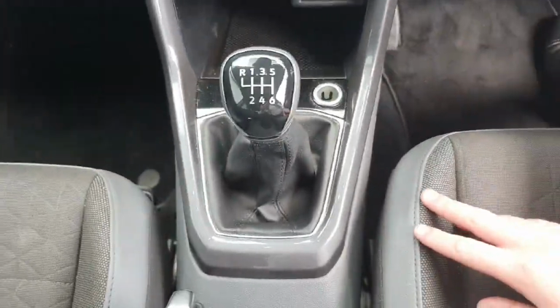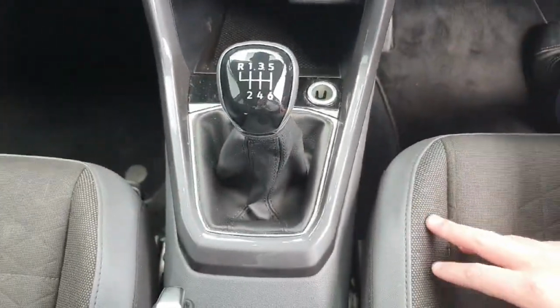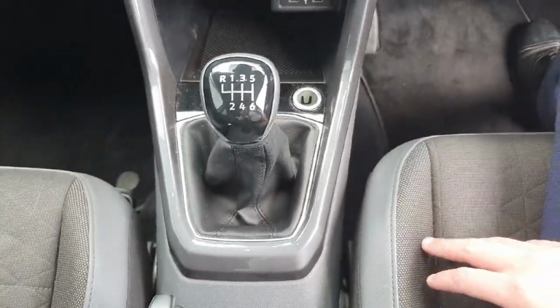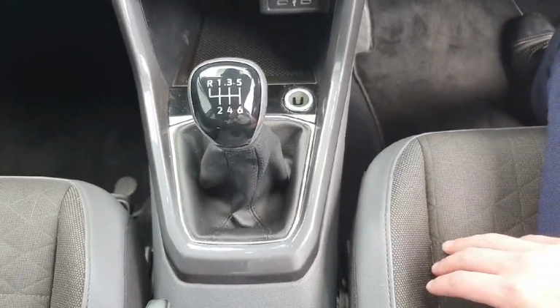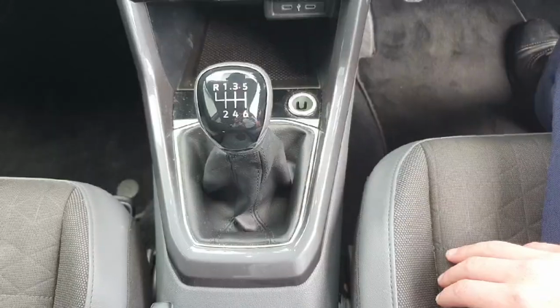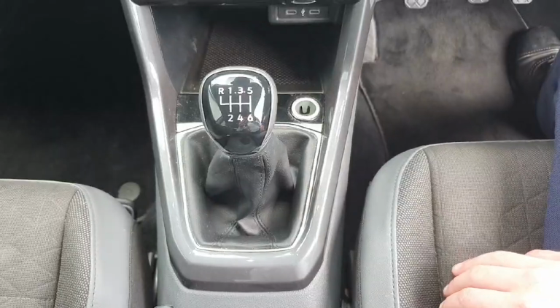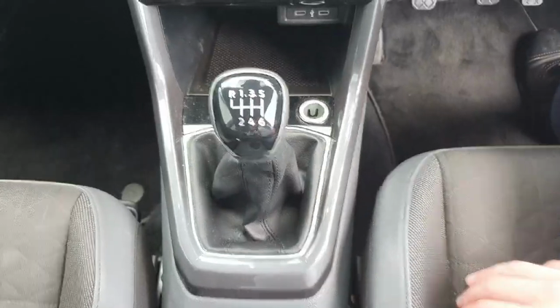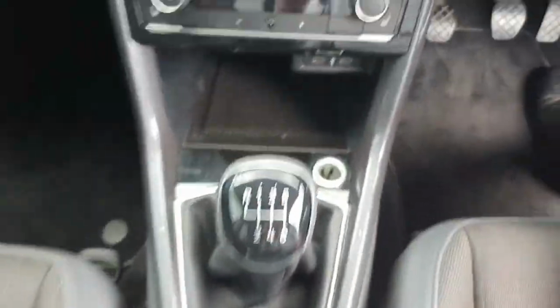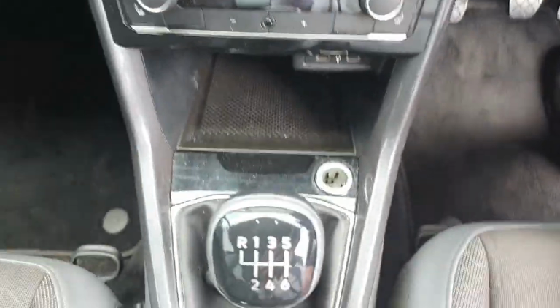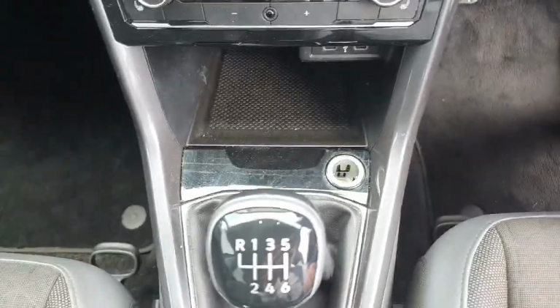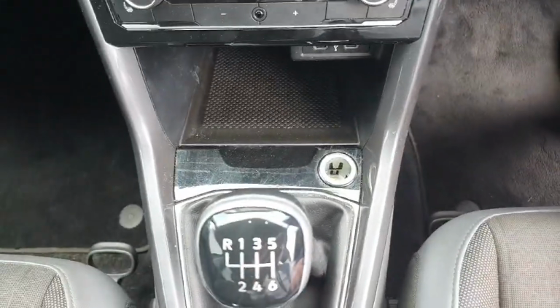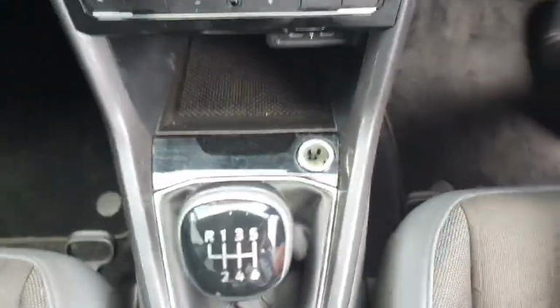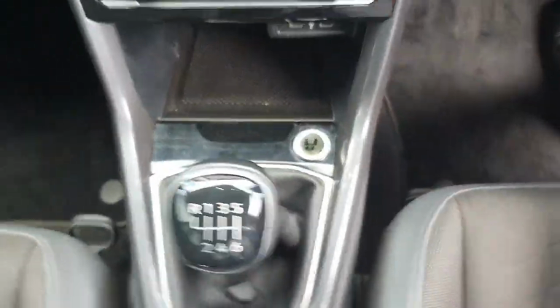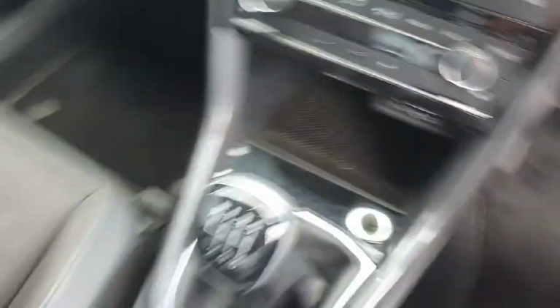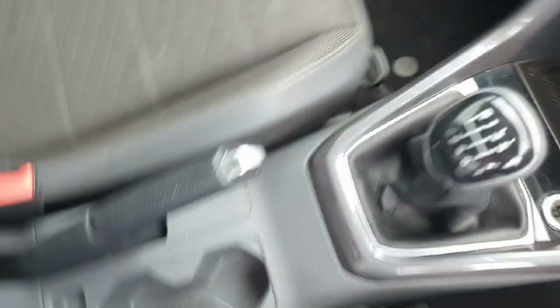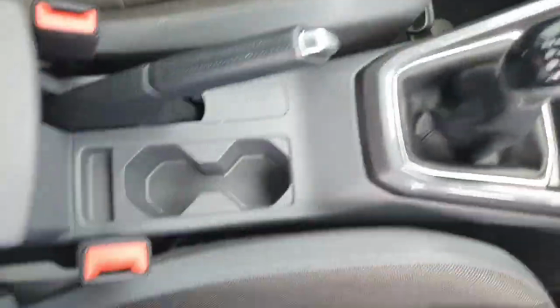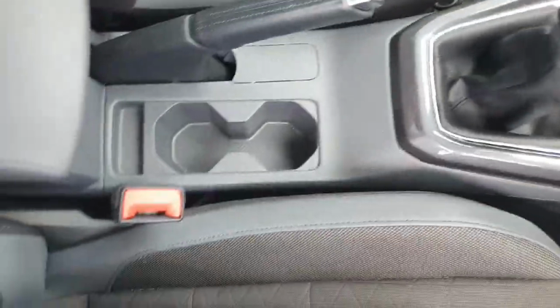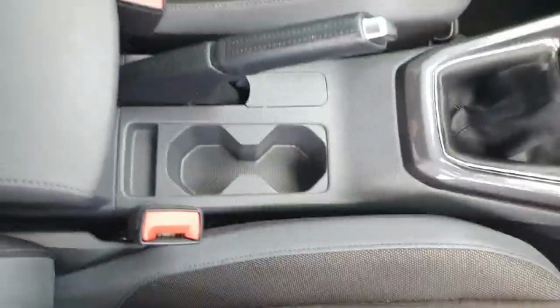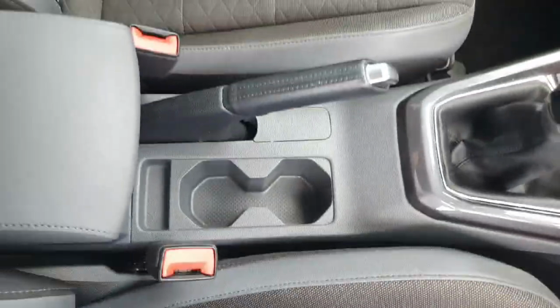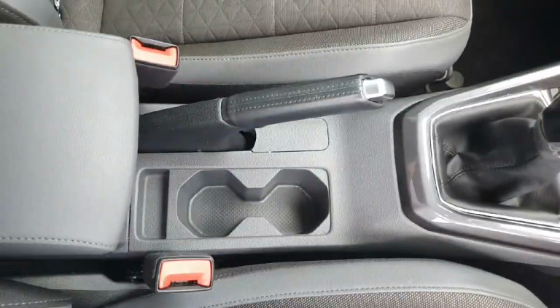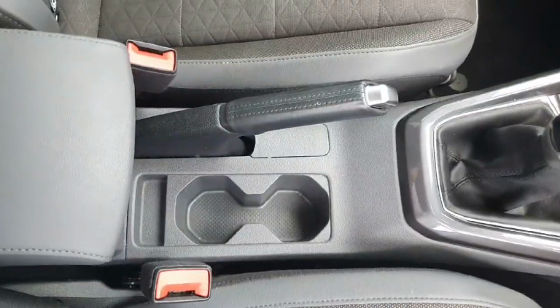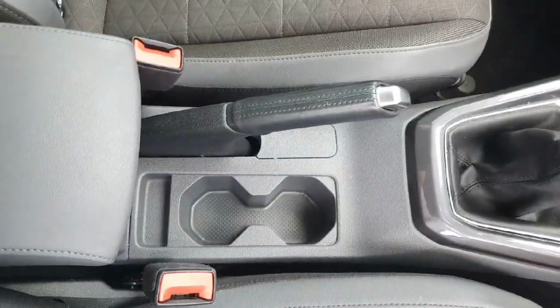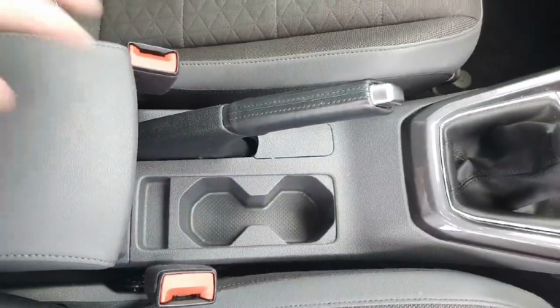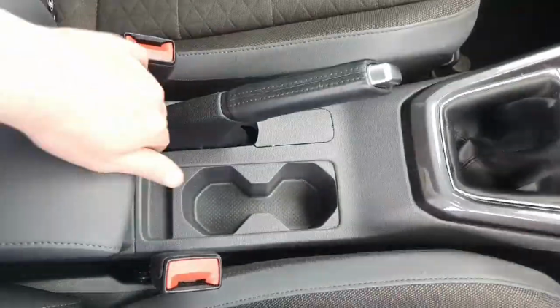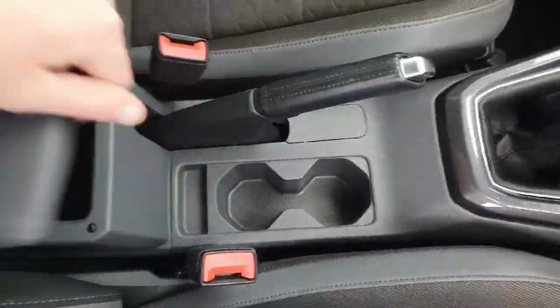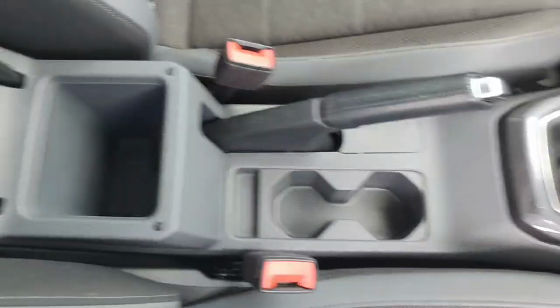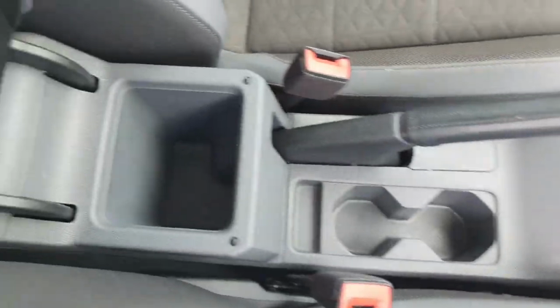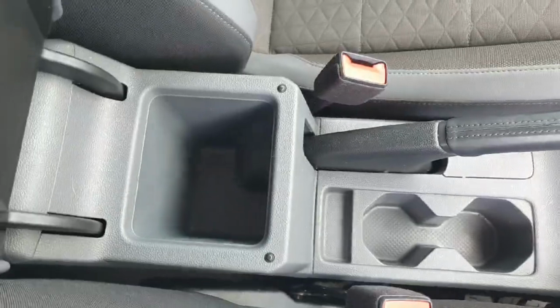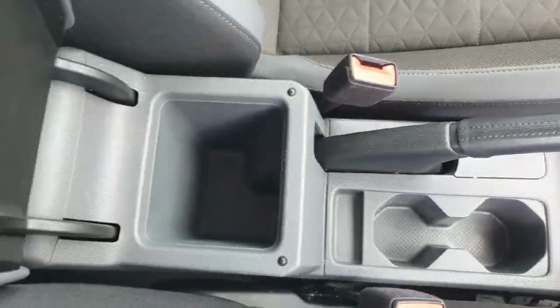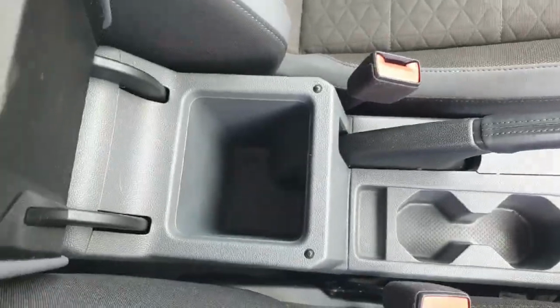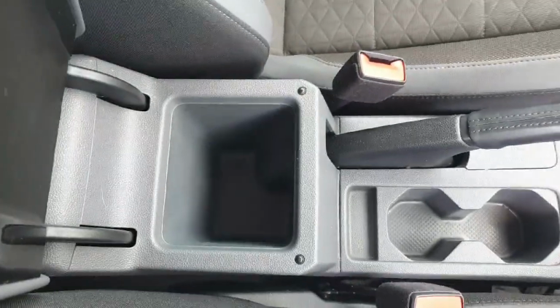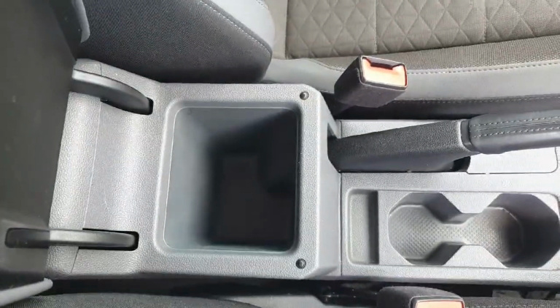We have a 6 speed manual gear stick, a 12 volt cigarette lighter, 2 cup holders, manual handbrake and a bit of storage in the centre console.